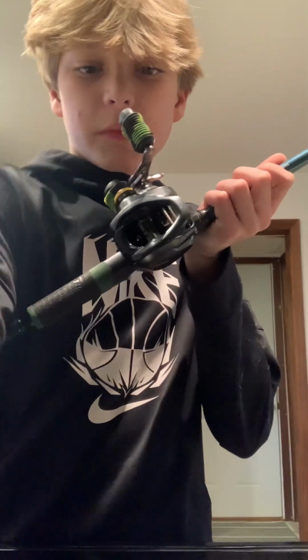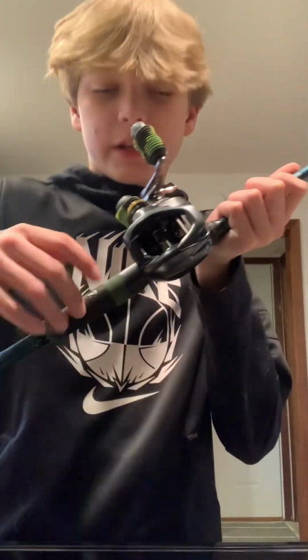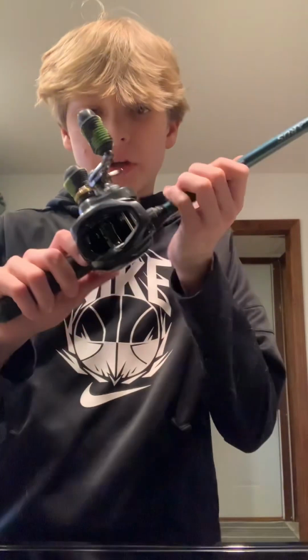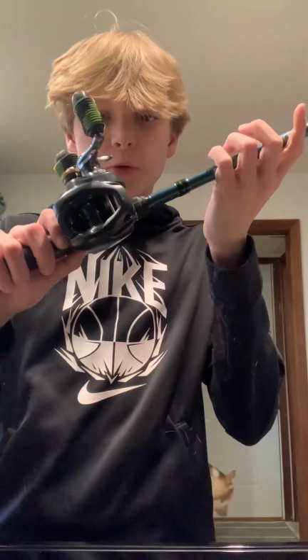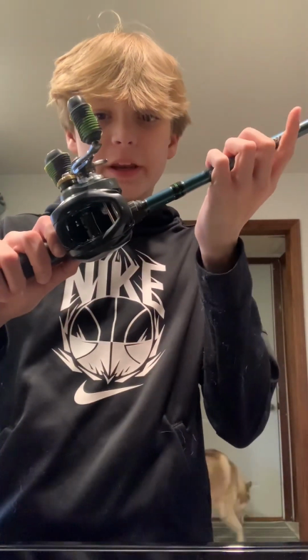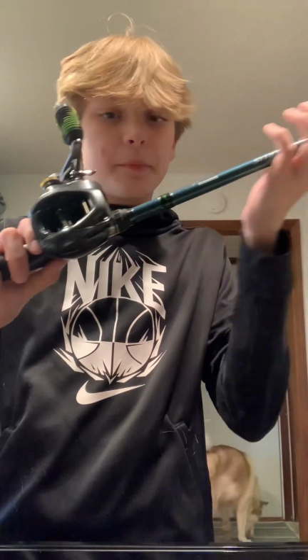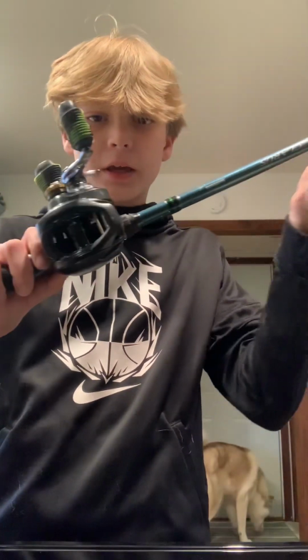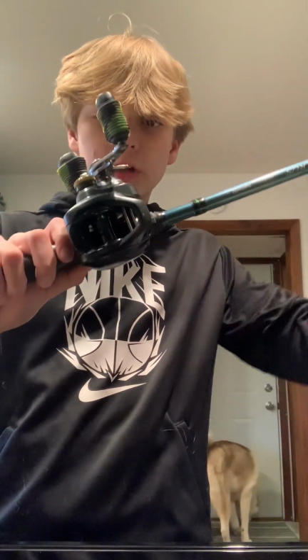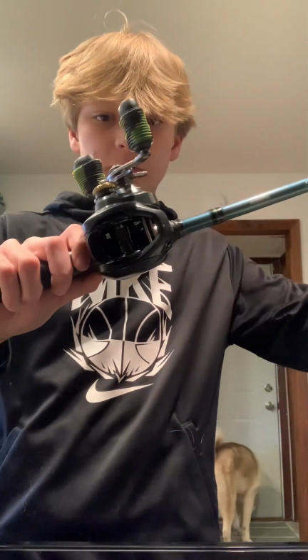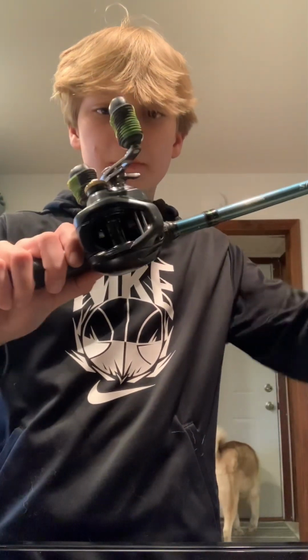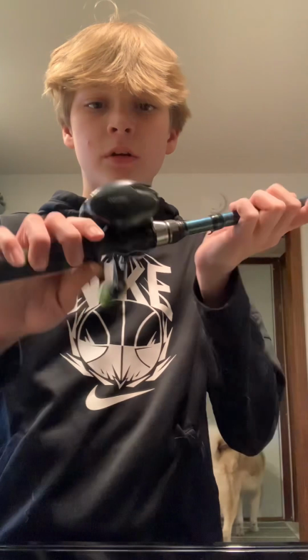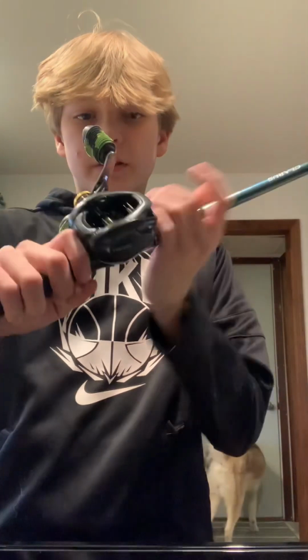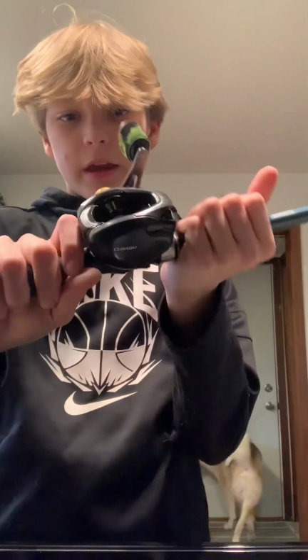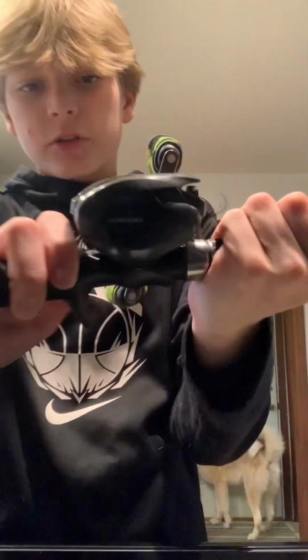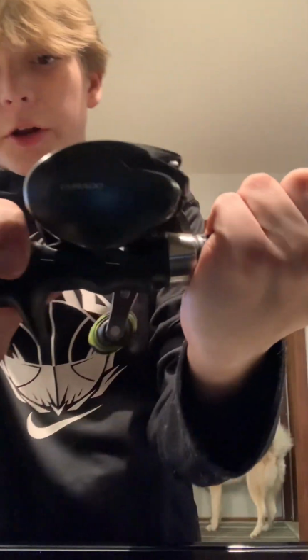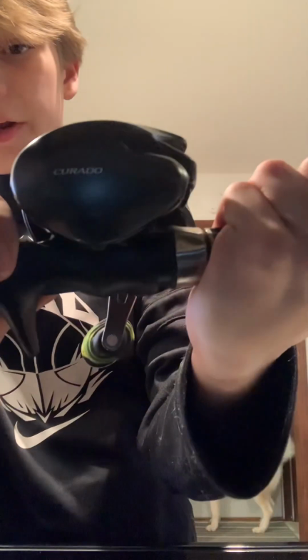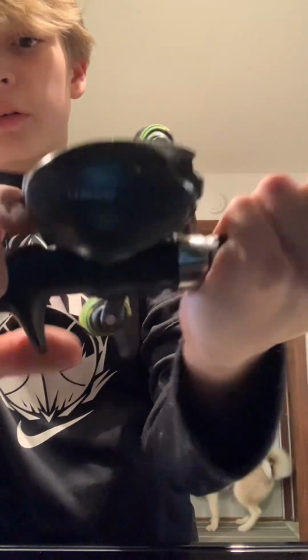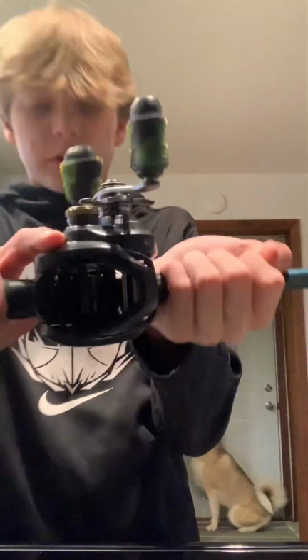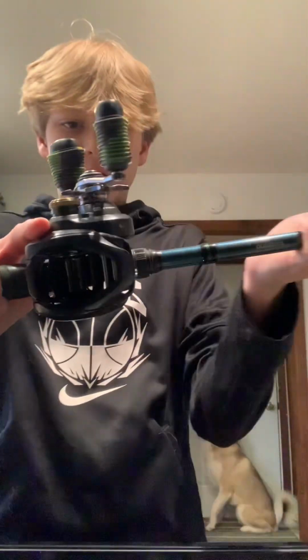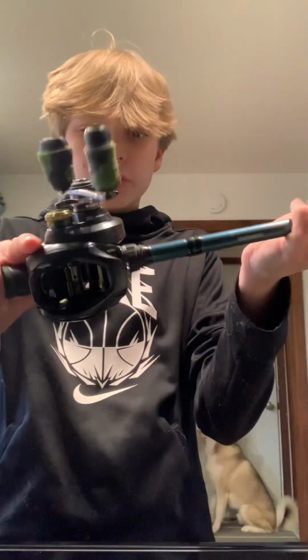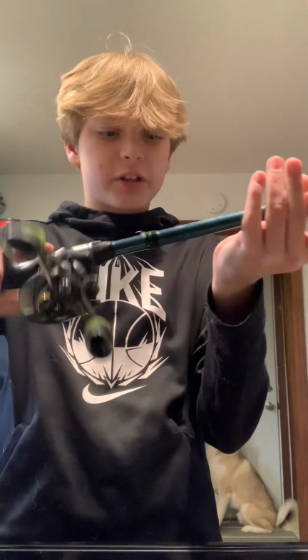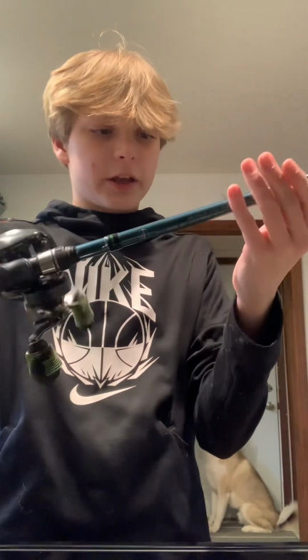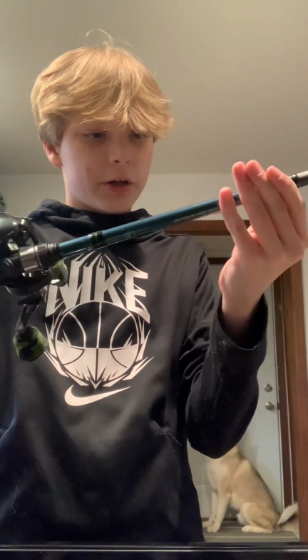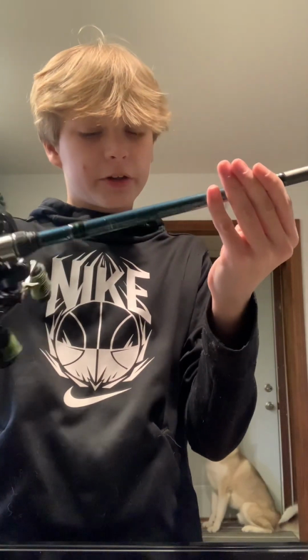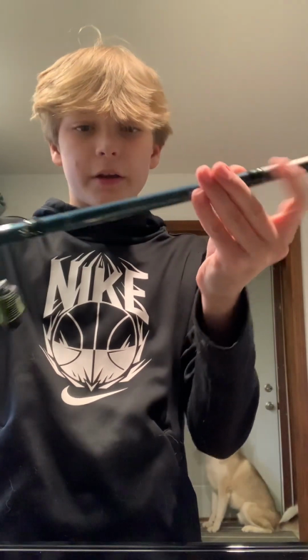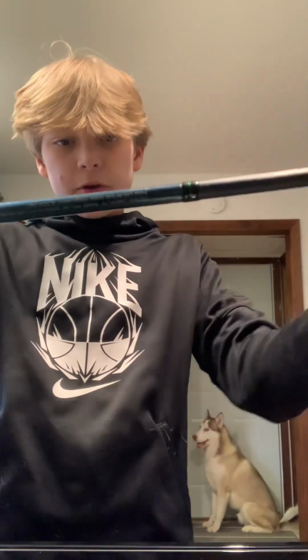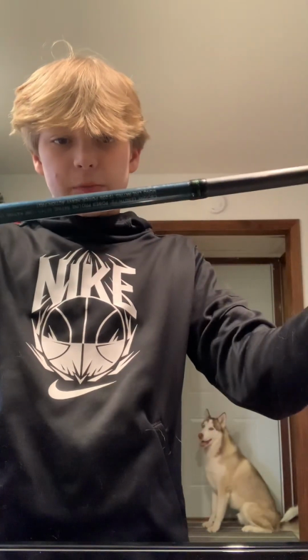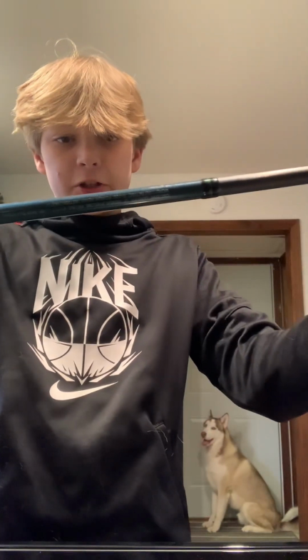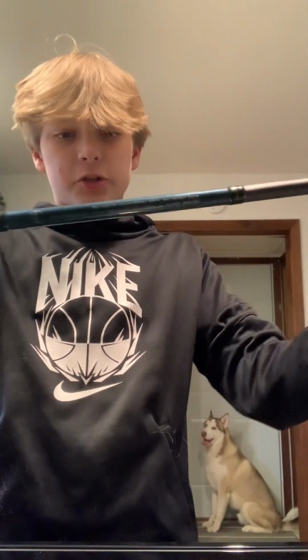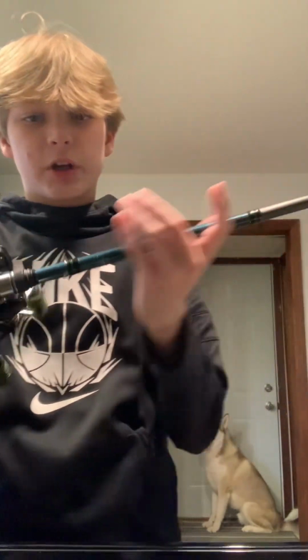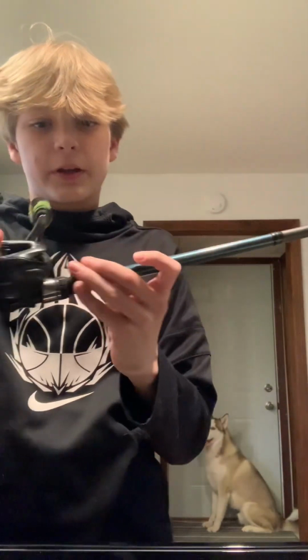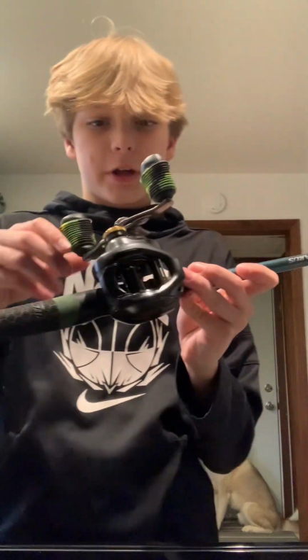In today's video we will be setting up my topwater frog combo. This is a Shimano Corrado, which retails for $200, and I got a Shimano Claris rod which is about $100 to $150 depending on where you get it.